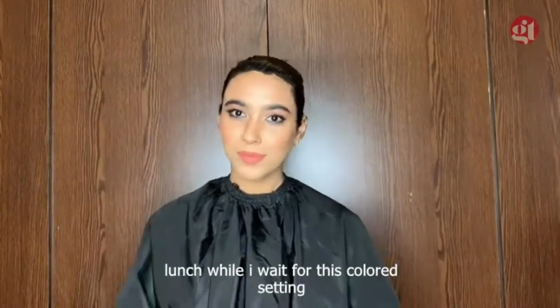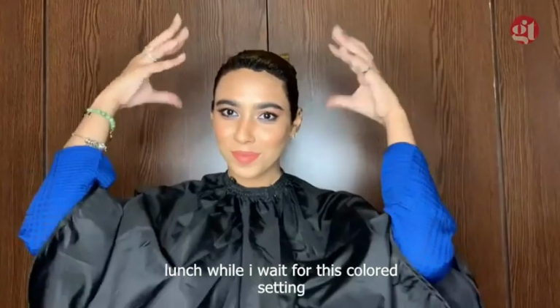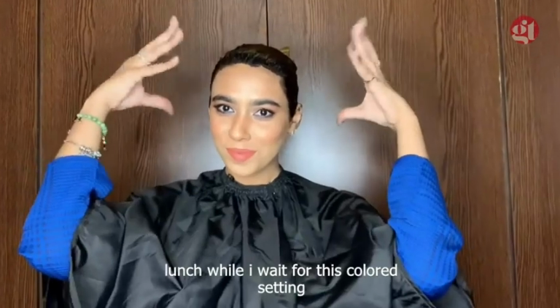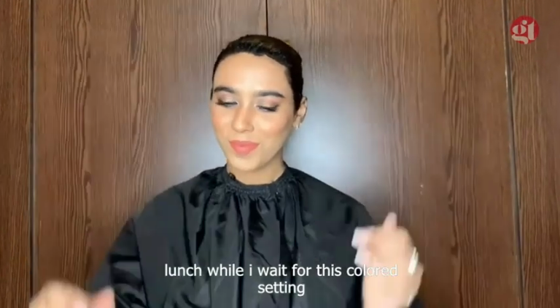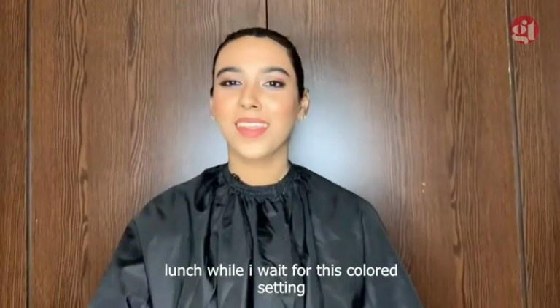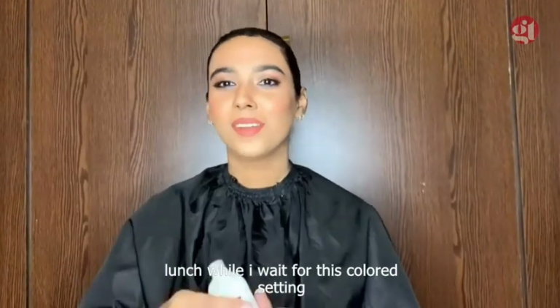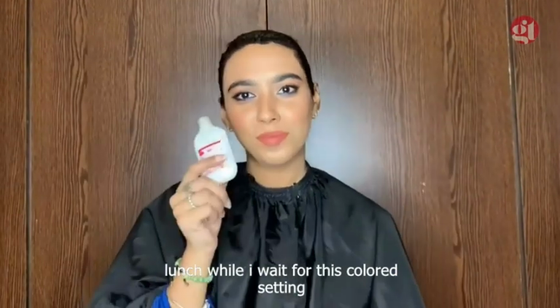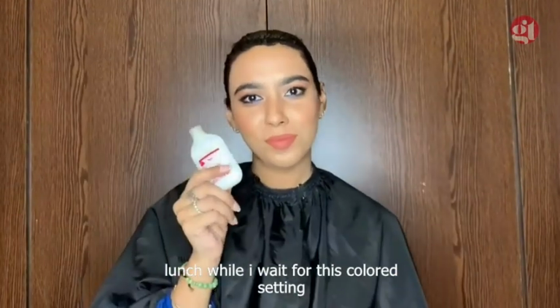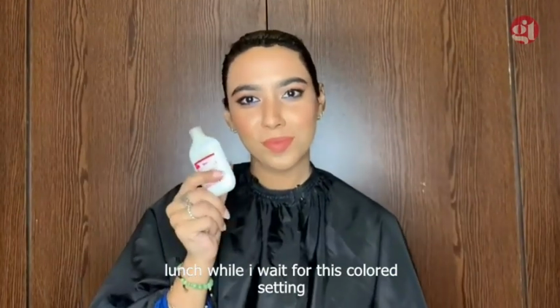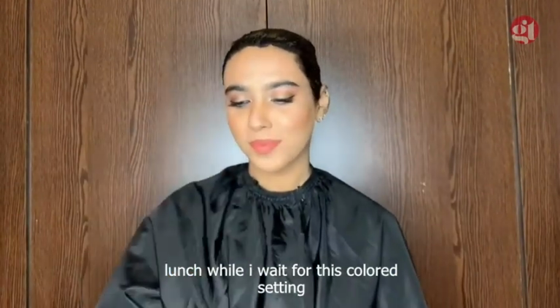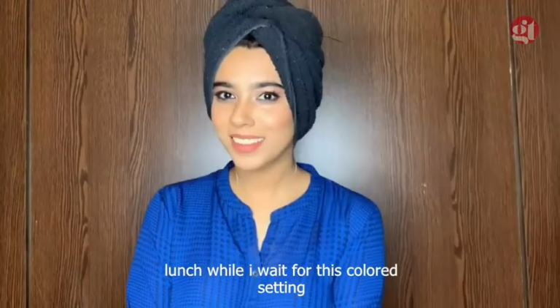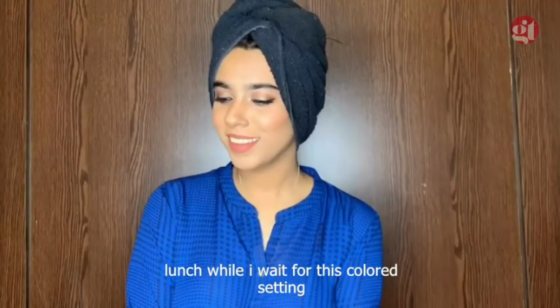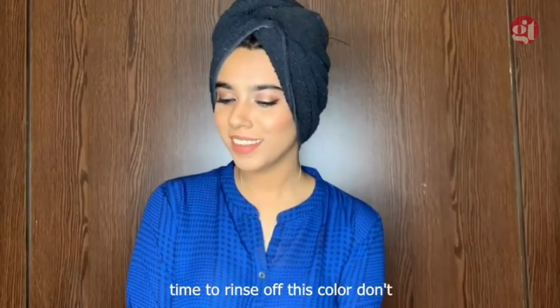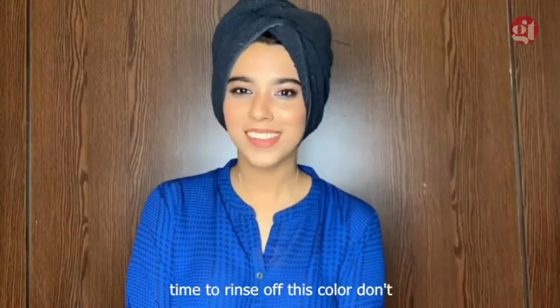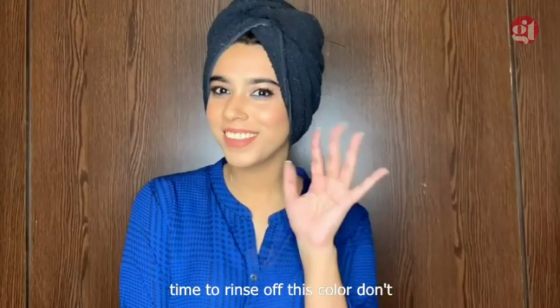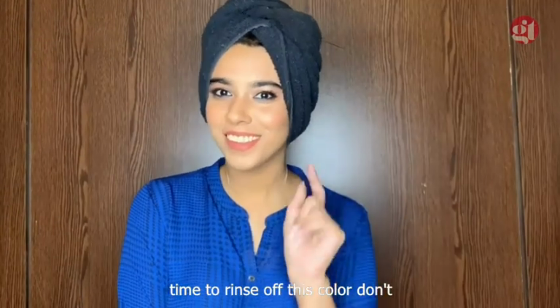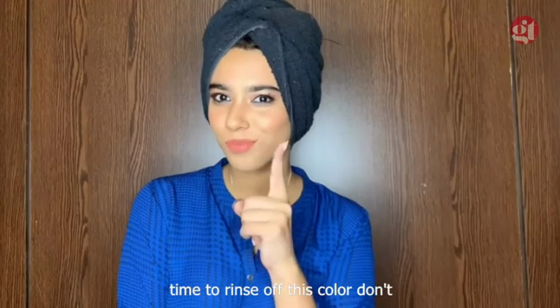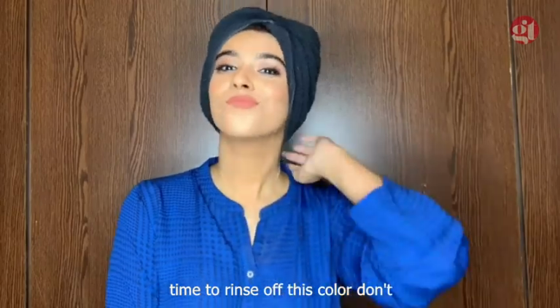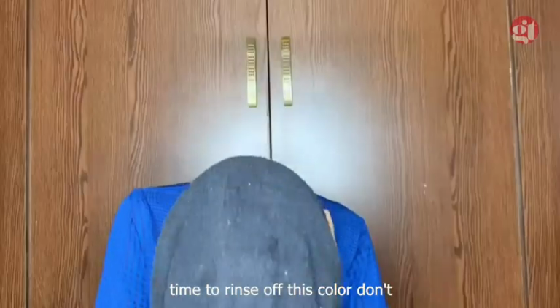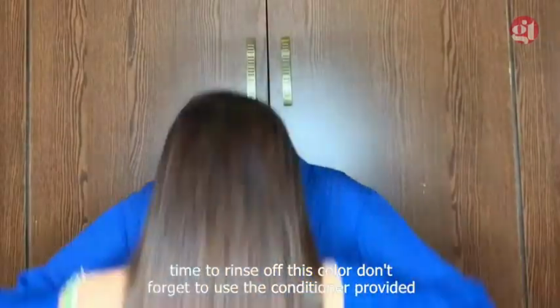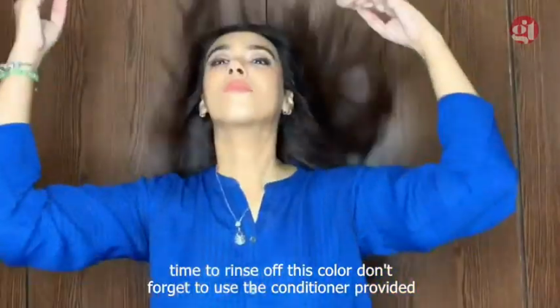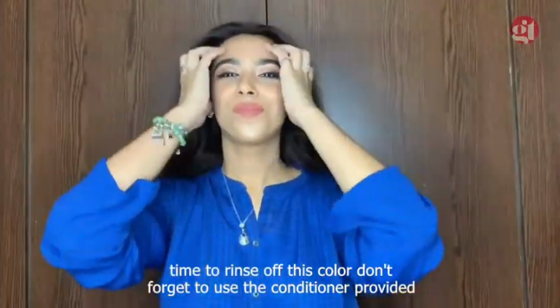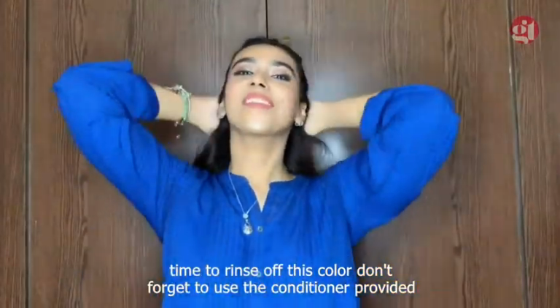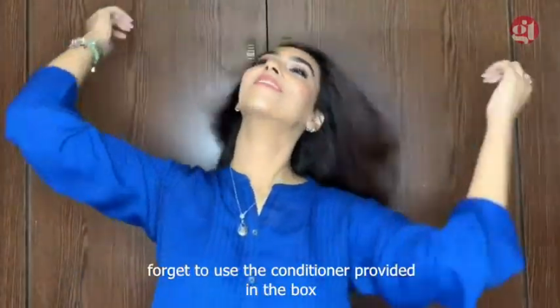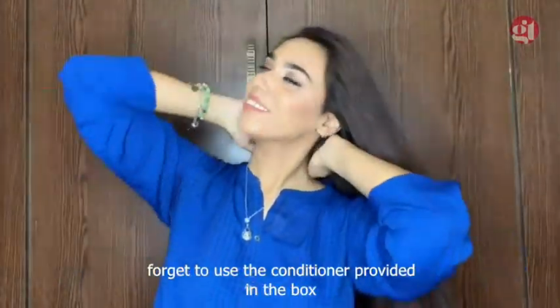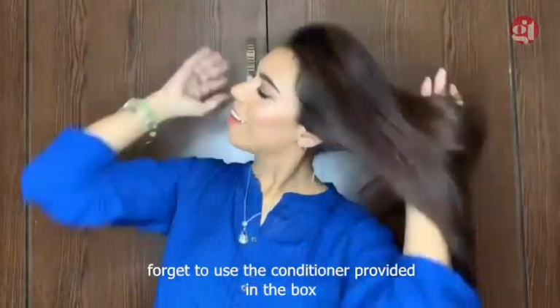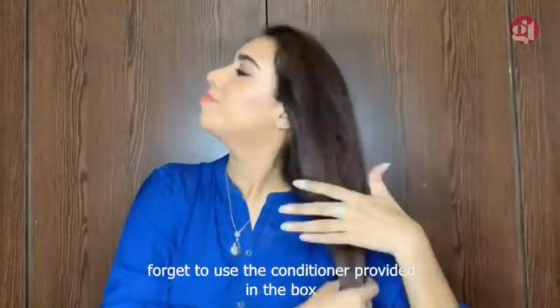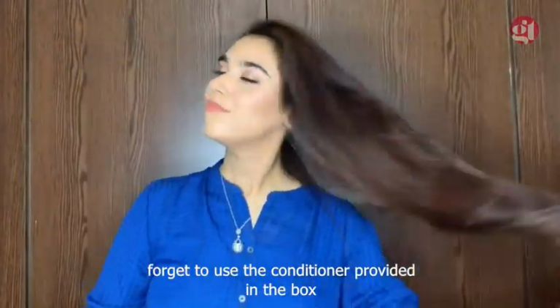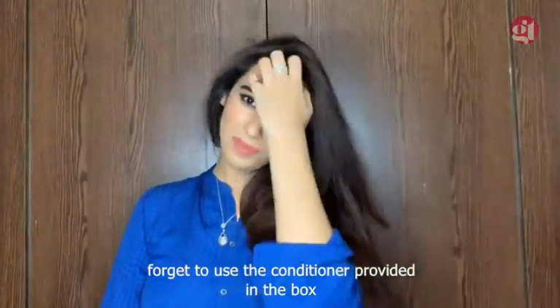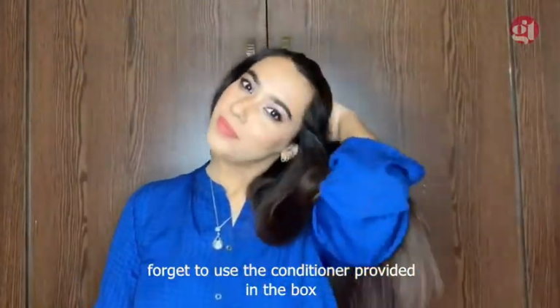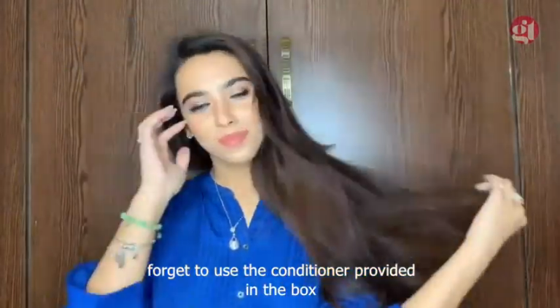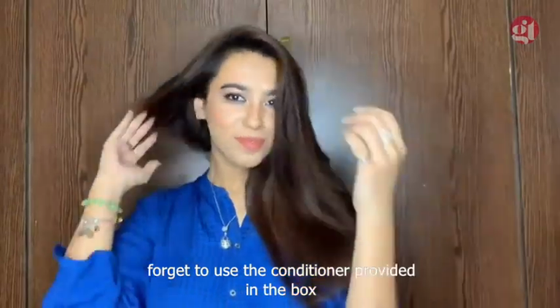Time to rinse off this color. Don't forget to use the conditioner provided in the box. And there you have it — shiny new hair!